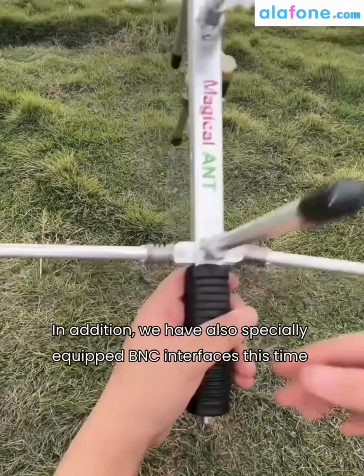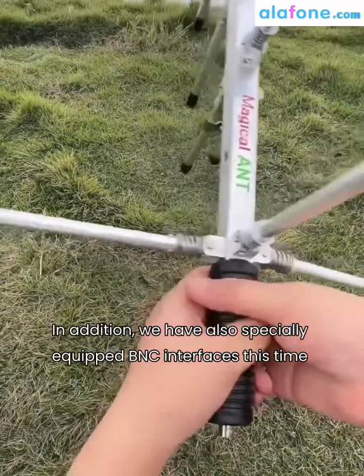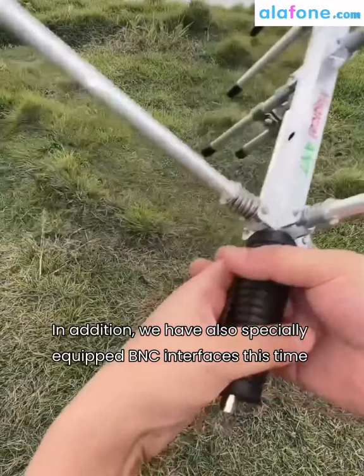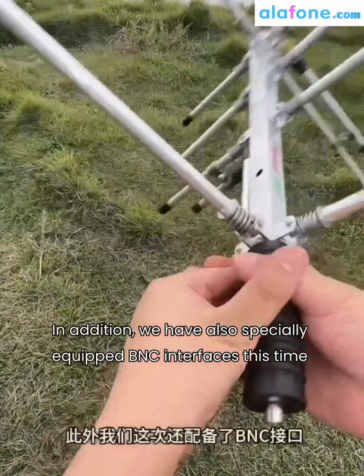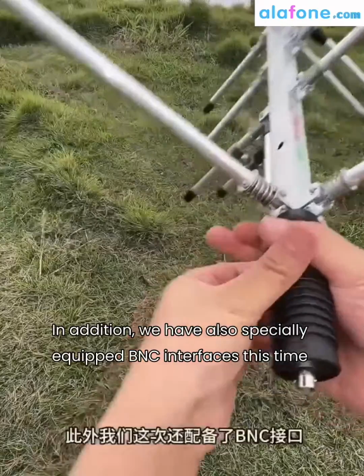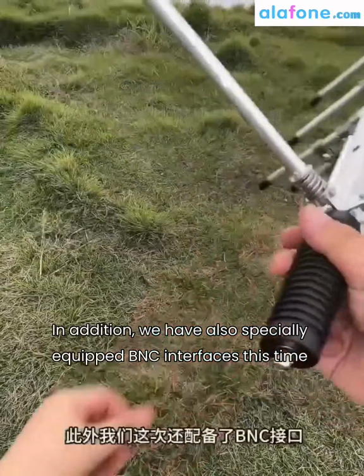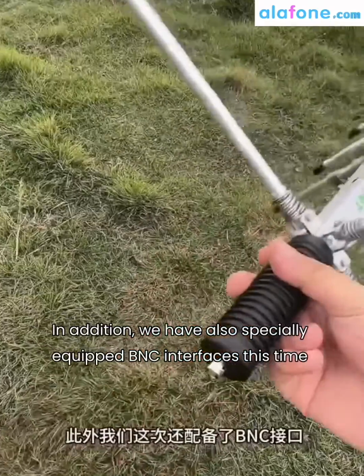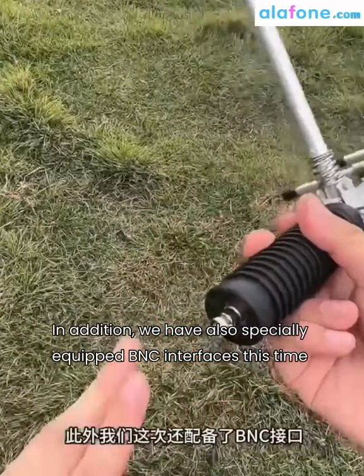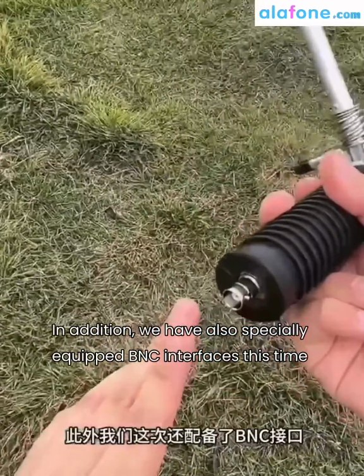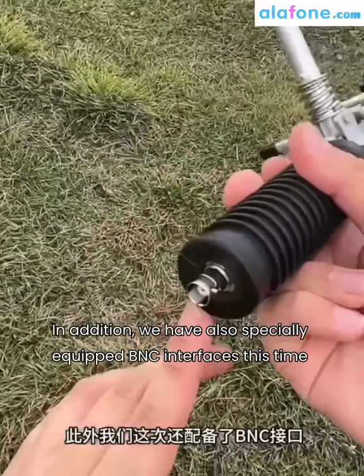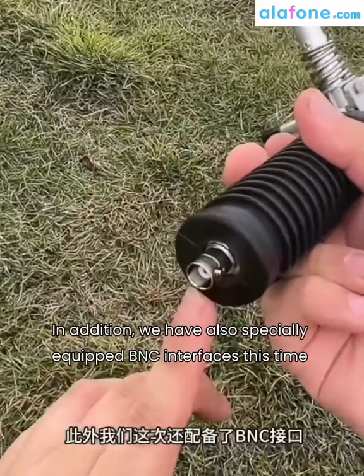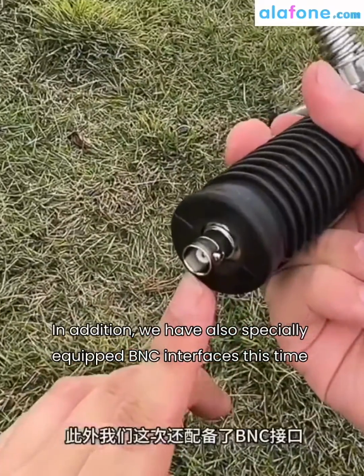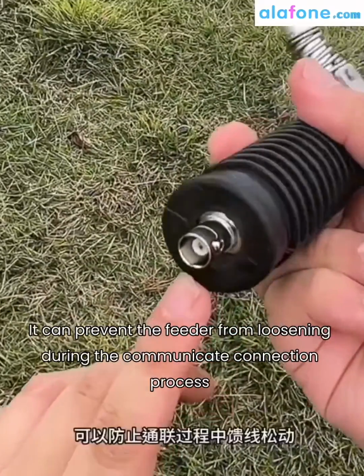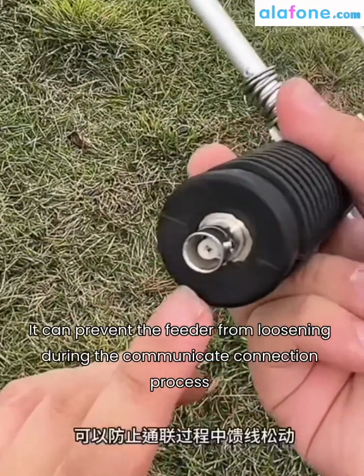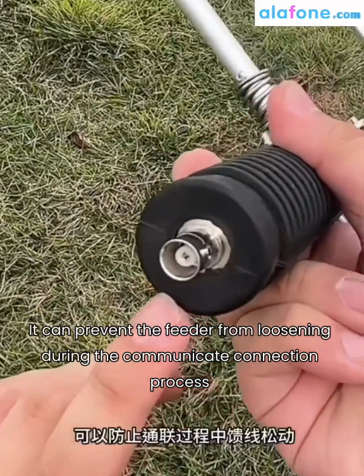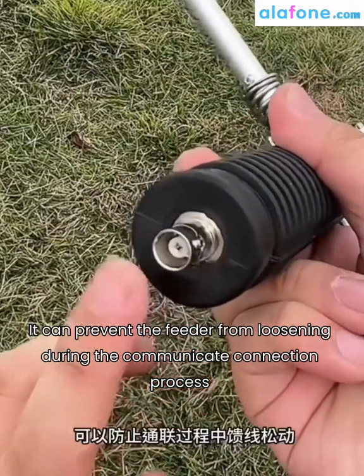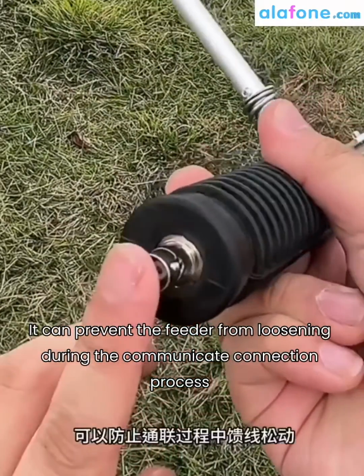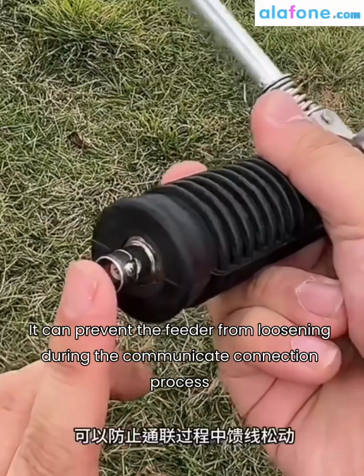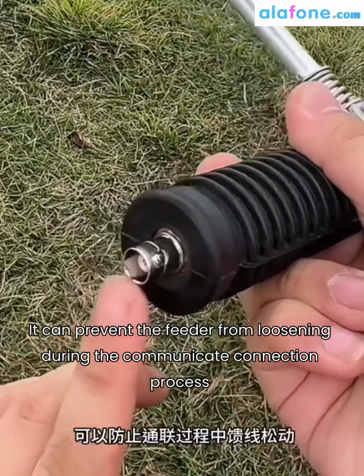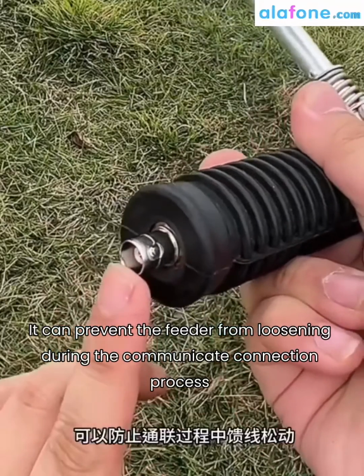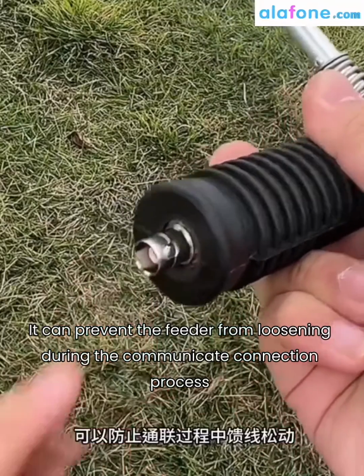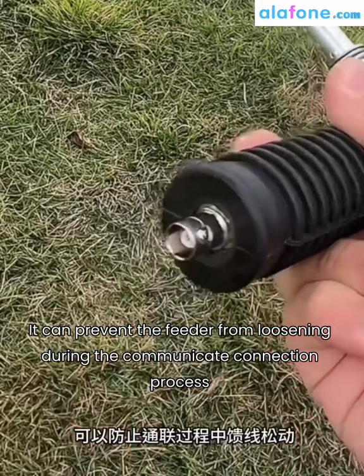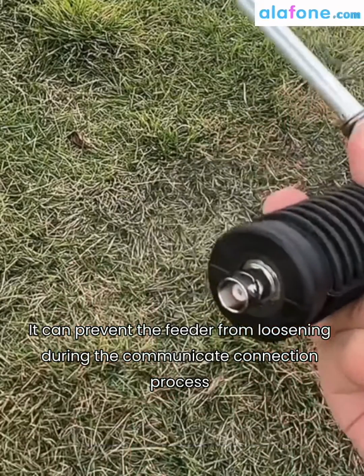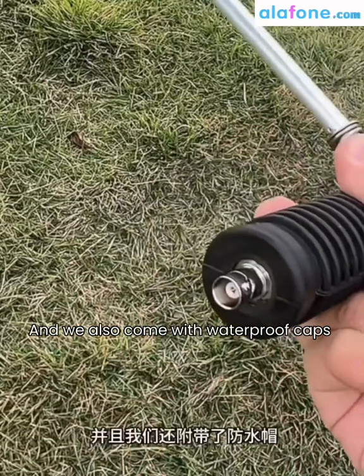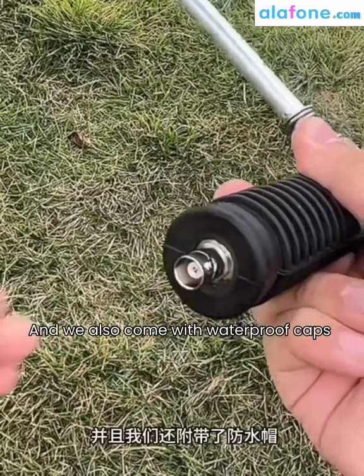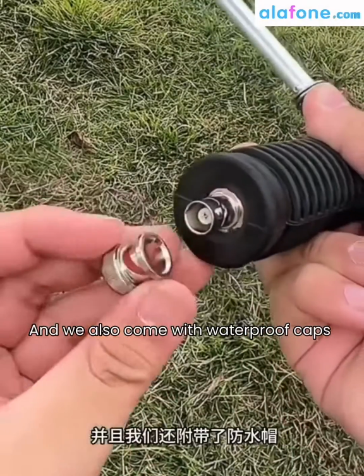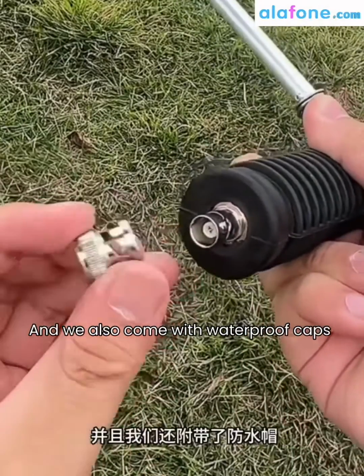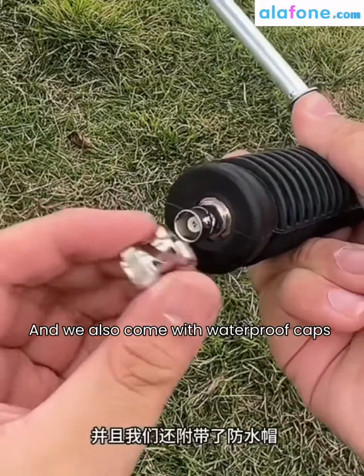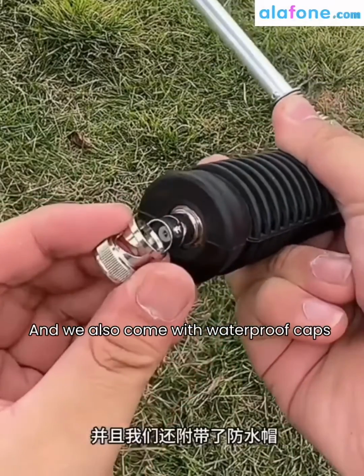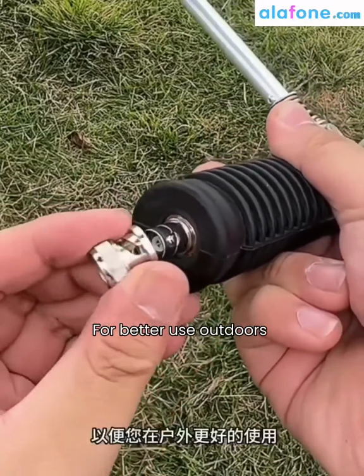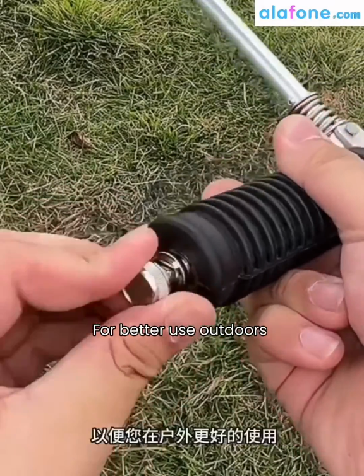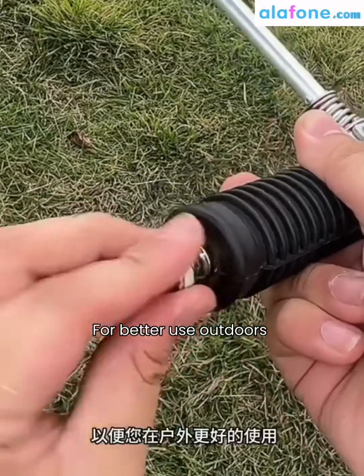In addition, we have also specially equipped BNC interfaces this time. It can prevent the feeder from loosening during the connection process. We also include waterproof caps for better use outdoors.